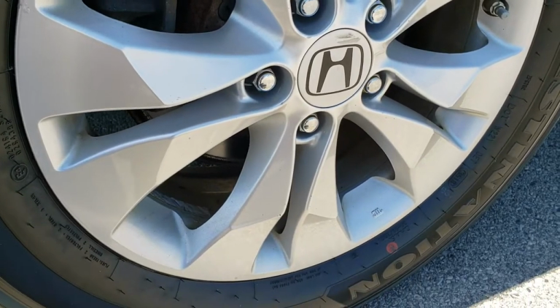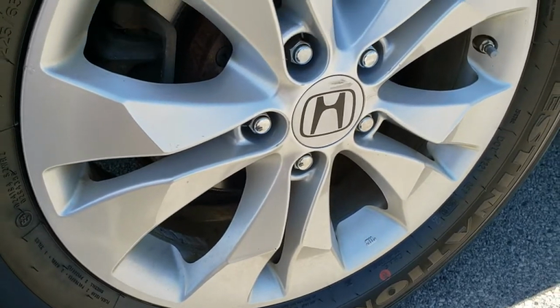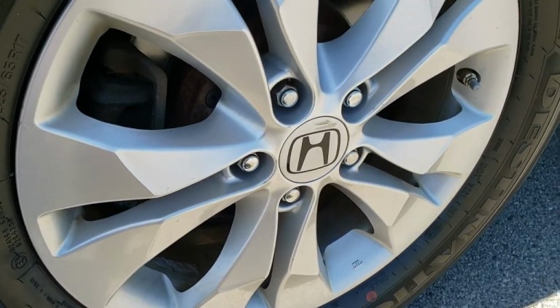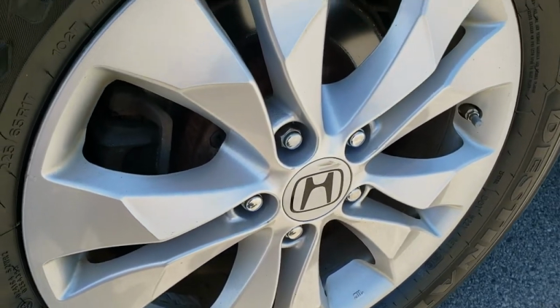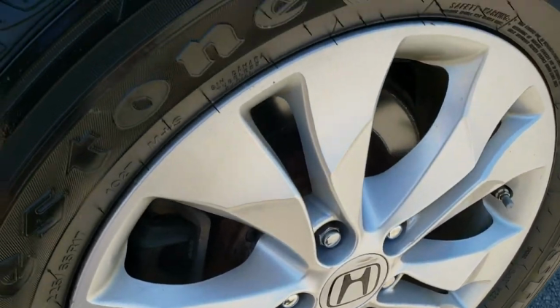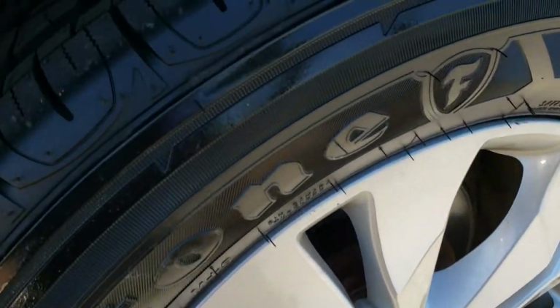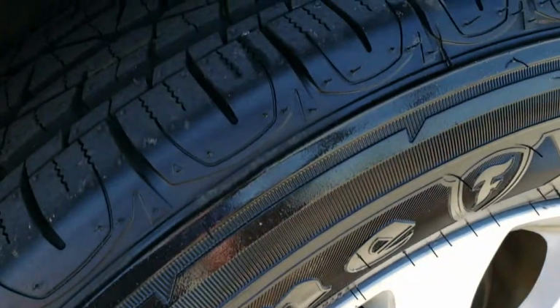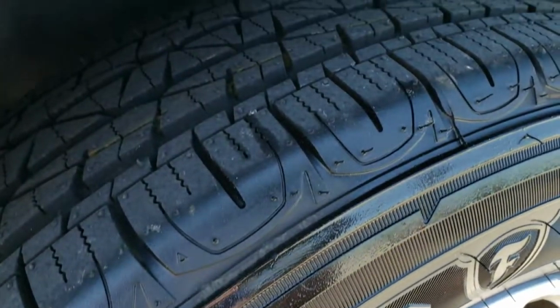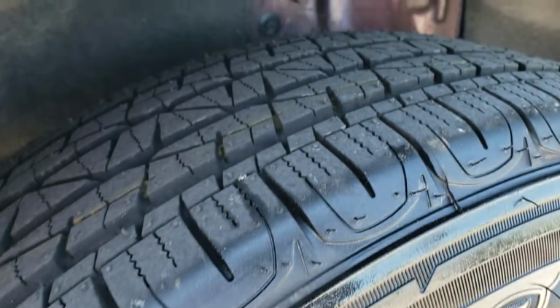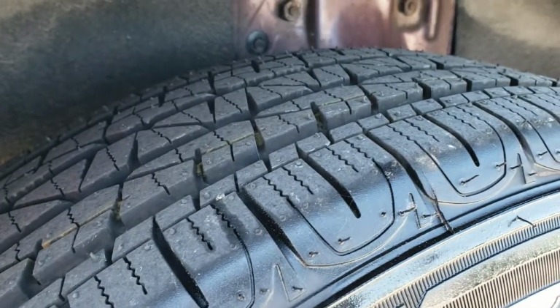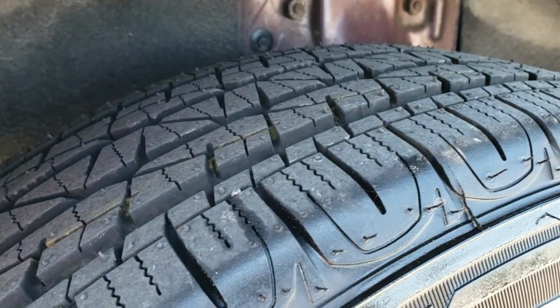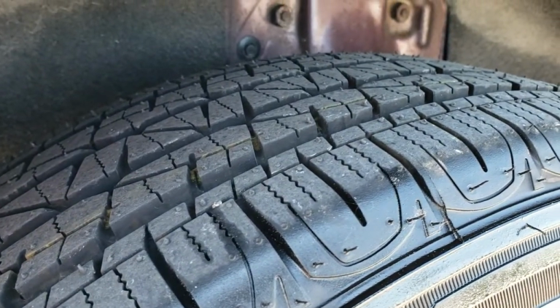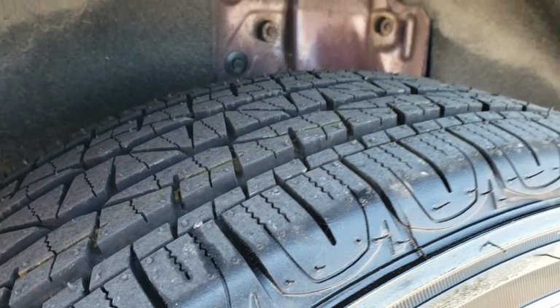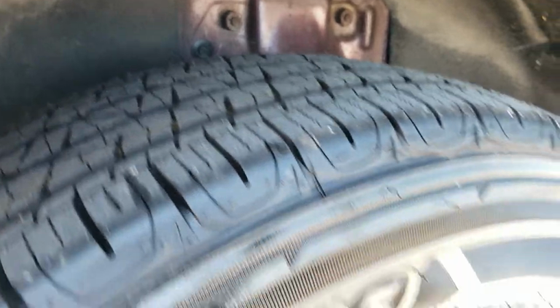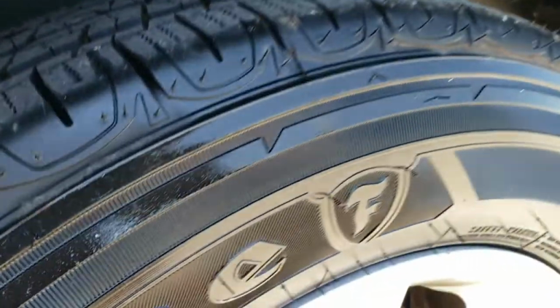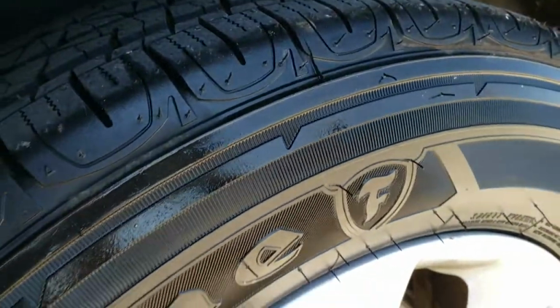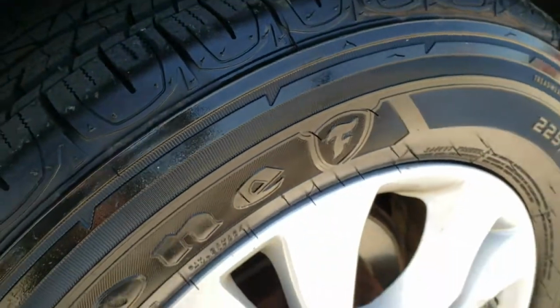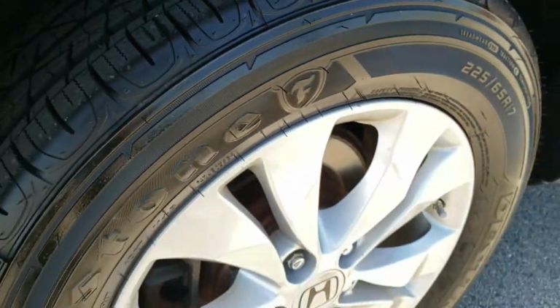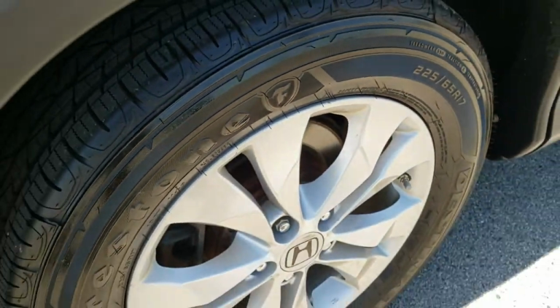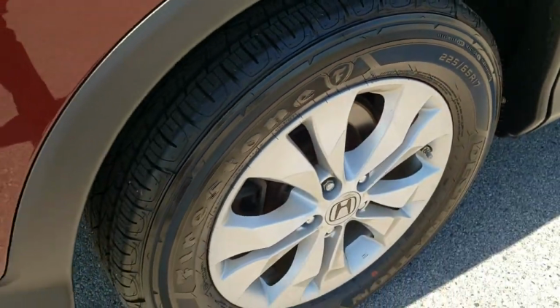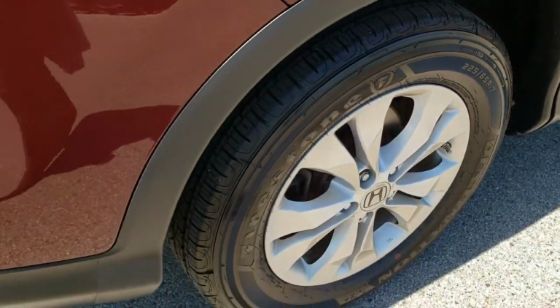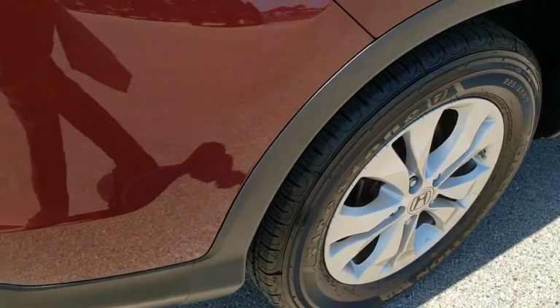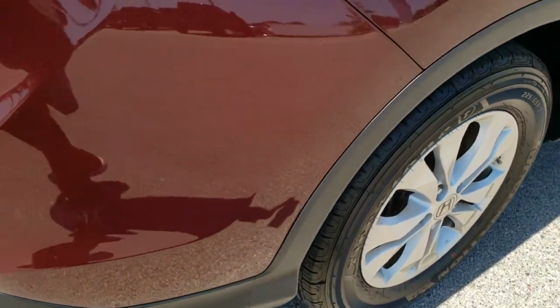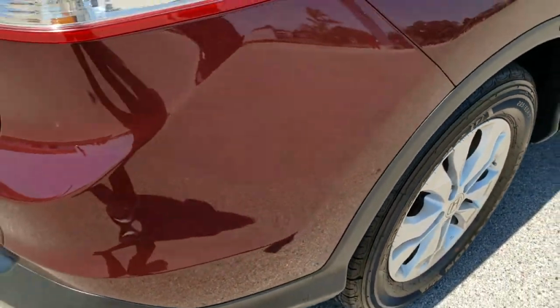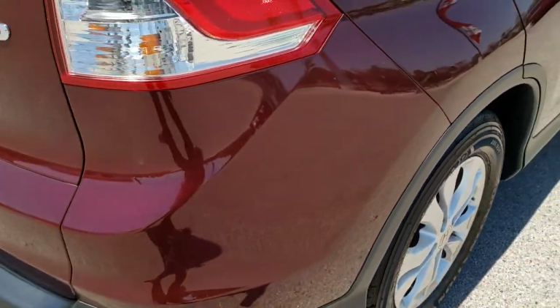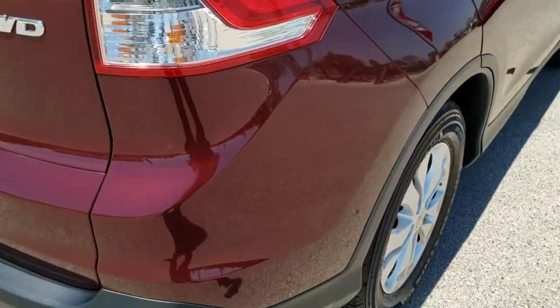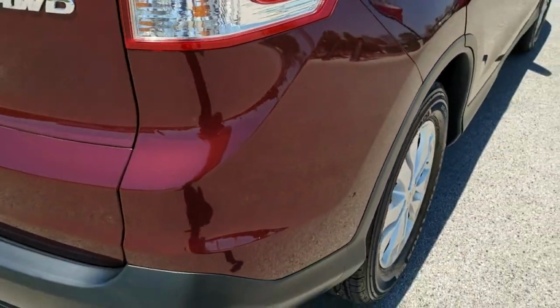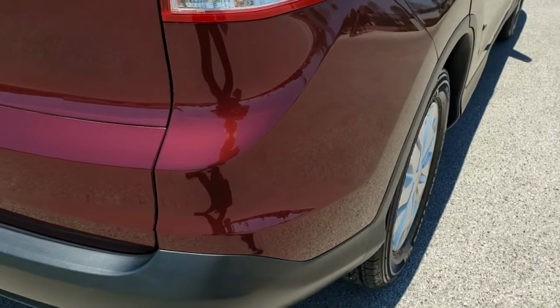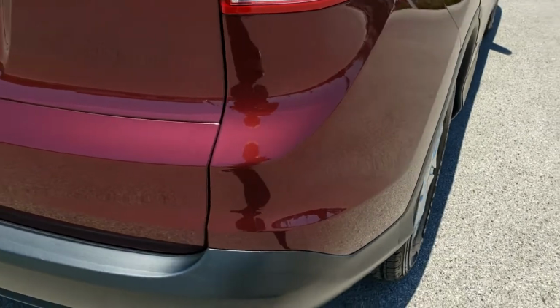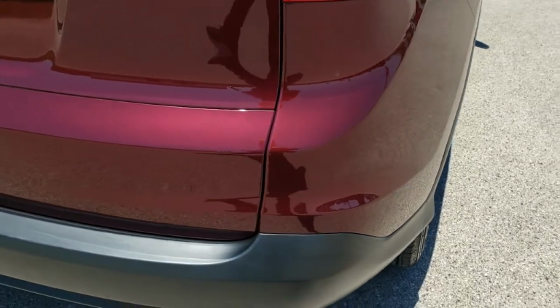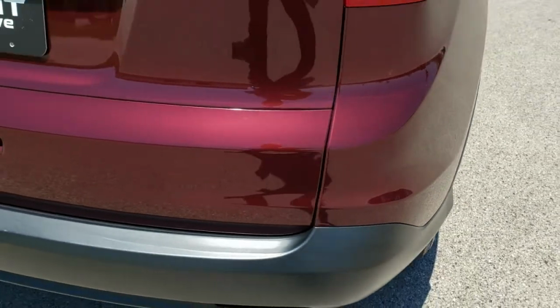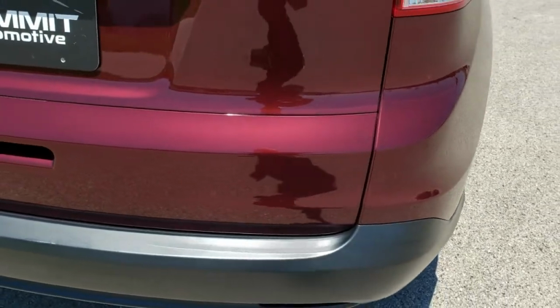Back rims are in nice shape. These back tires are brand new as well. A note: we did not do the back brakes — they were good enough in our inspection that they didn't need to be changed.